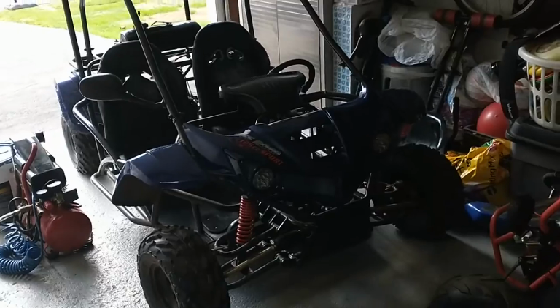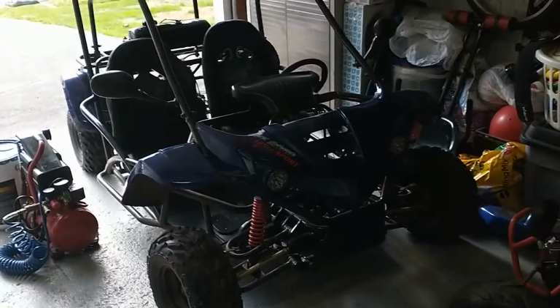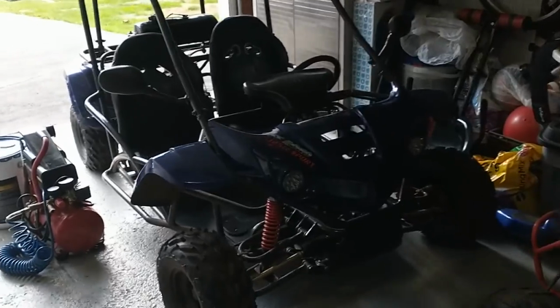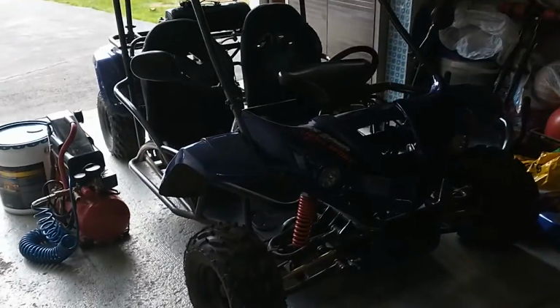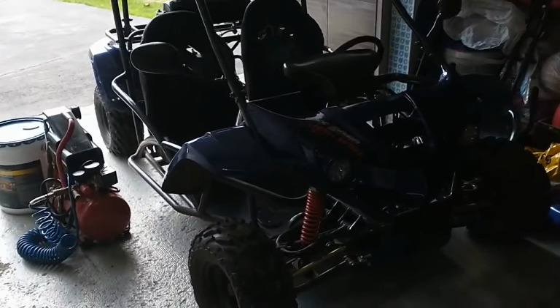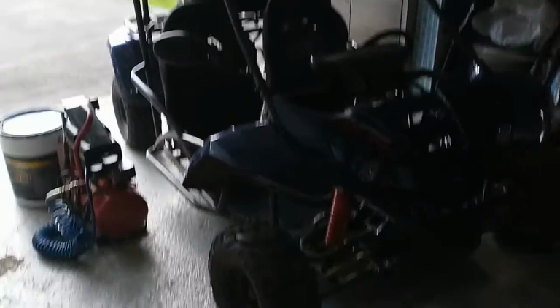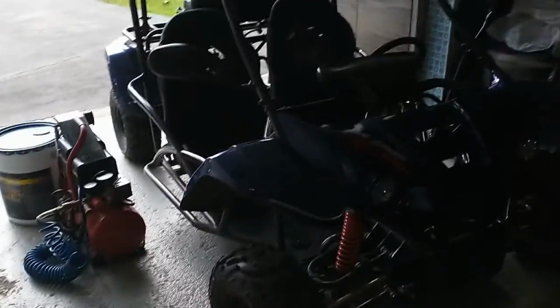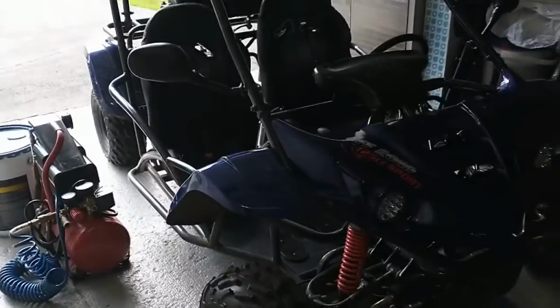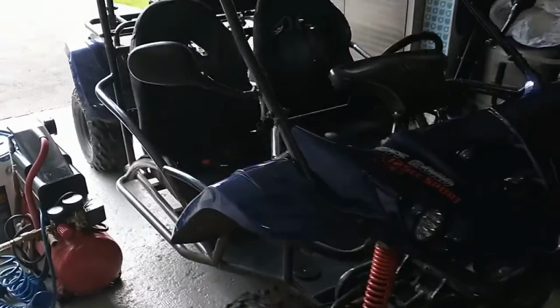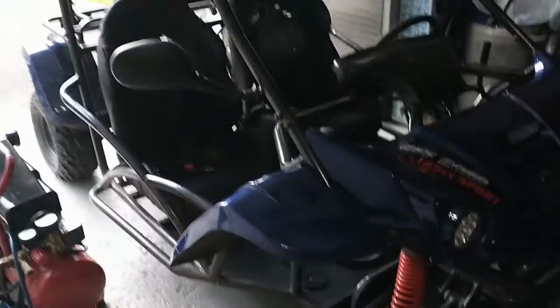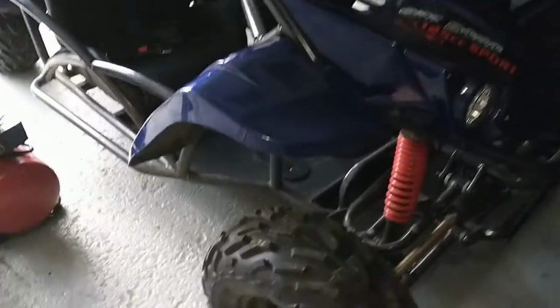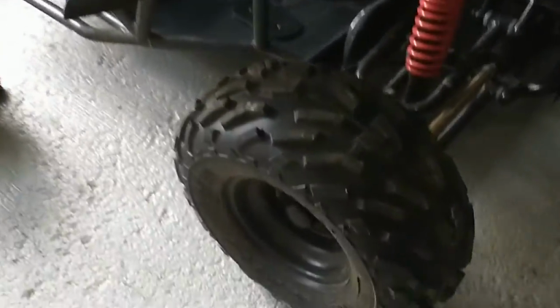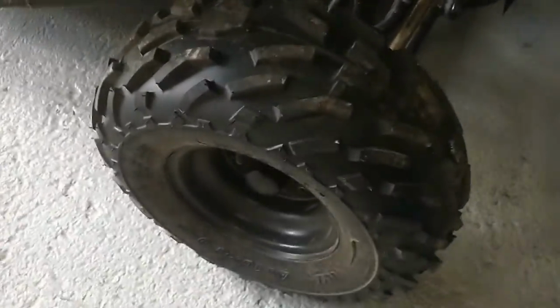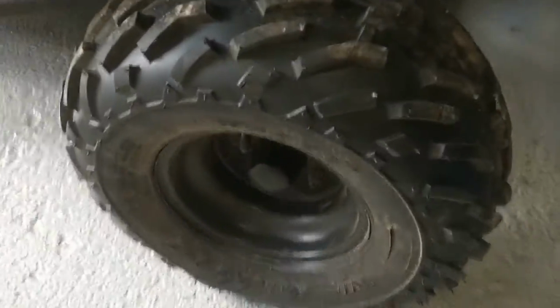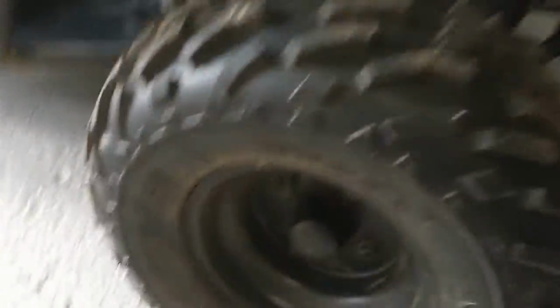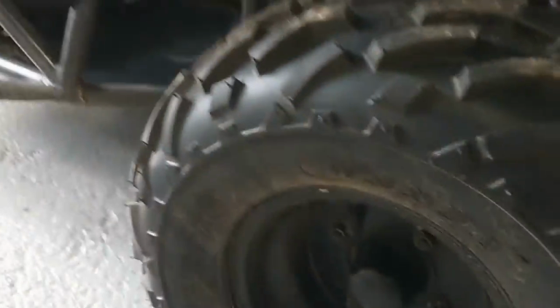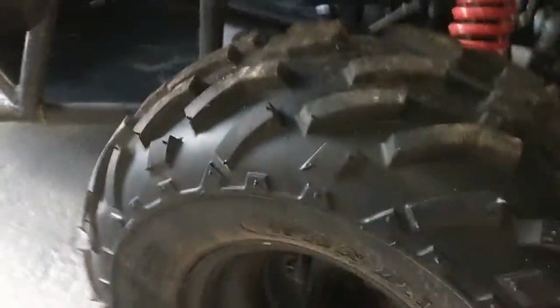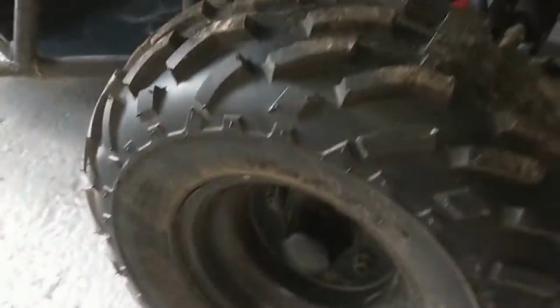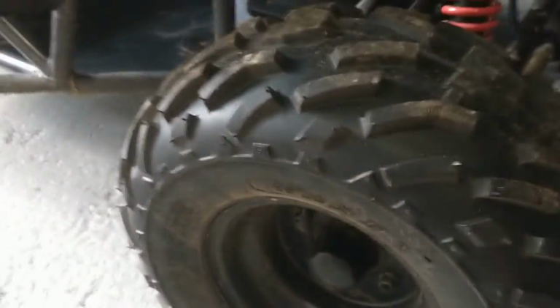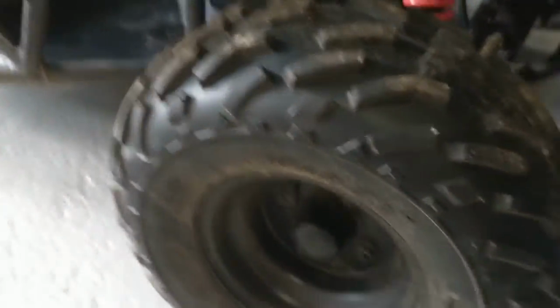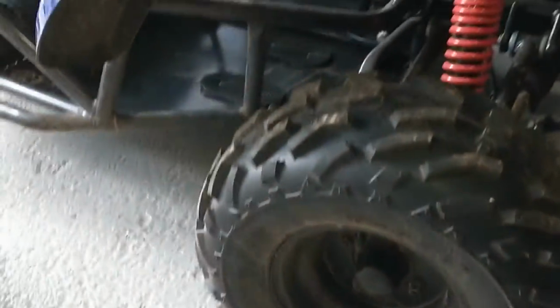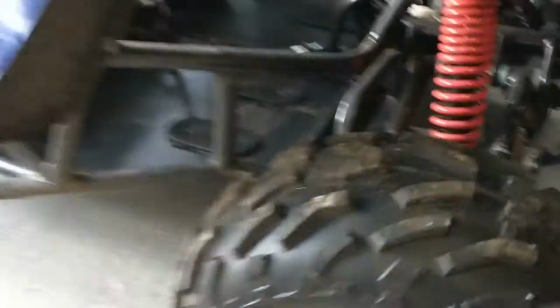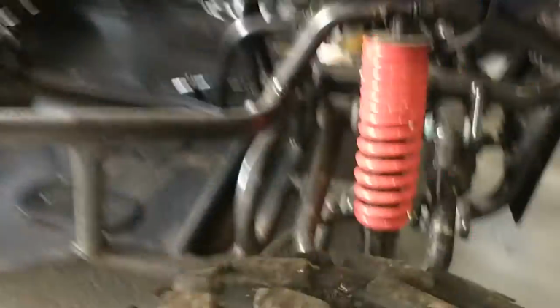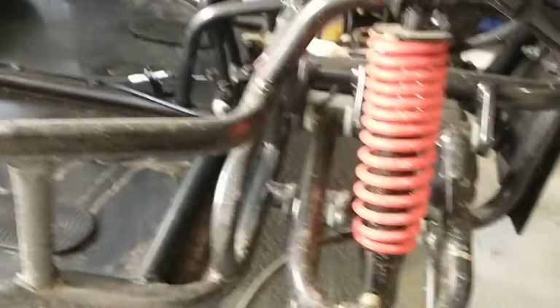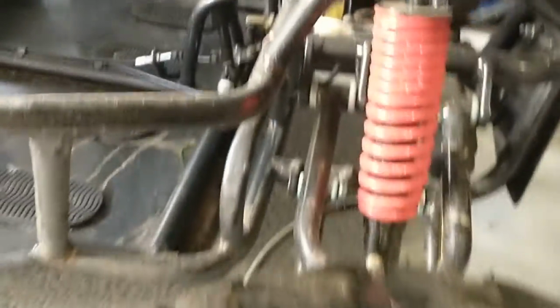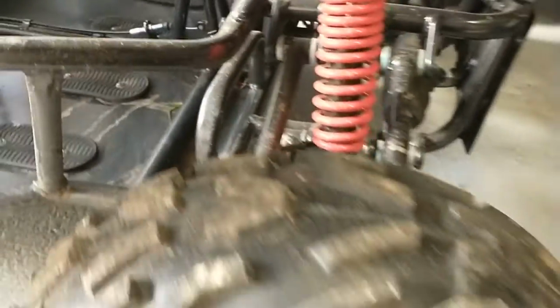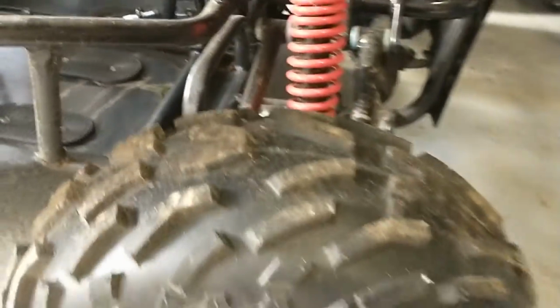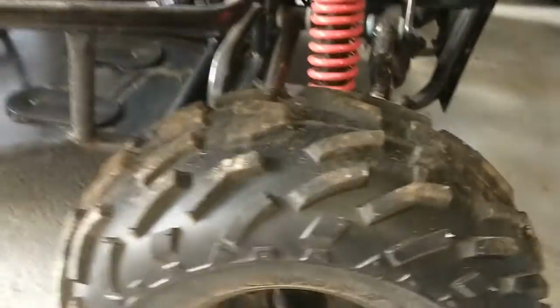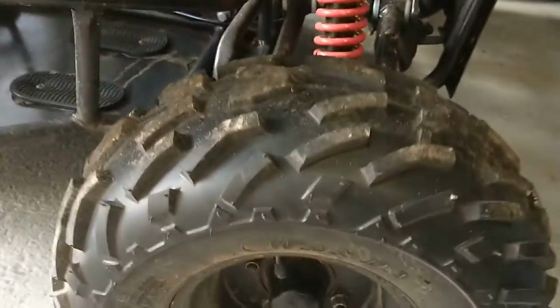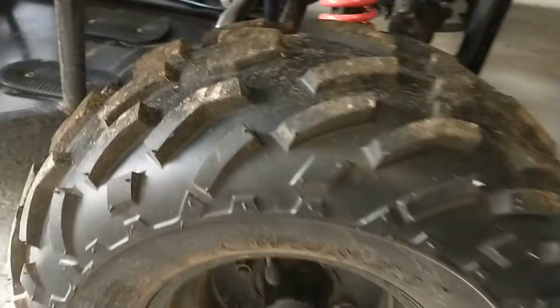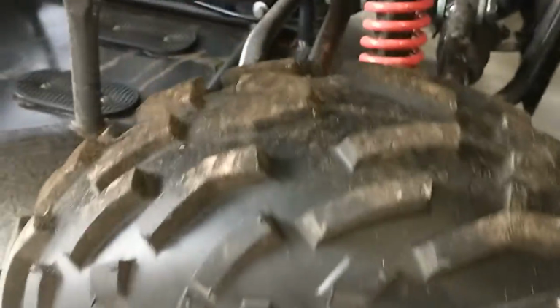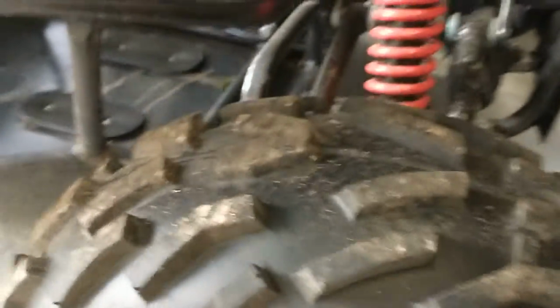What's up guys, welcome back to another video. I'm going to be showing you the new tires I got in my go-kart. So these are the new tires — I'll put a link in the description to get them.